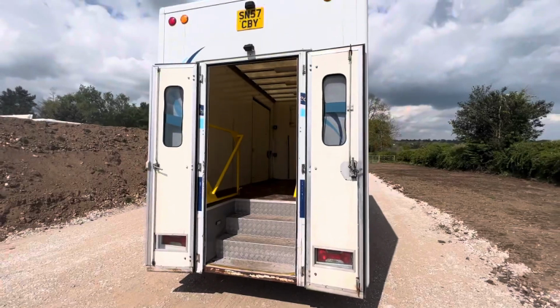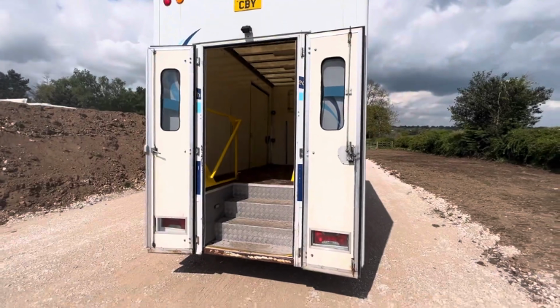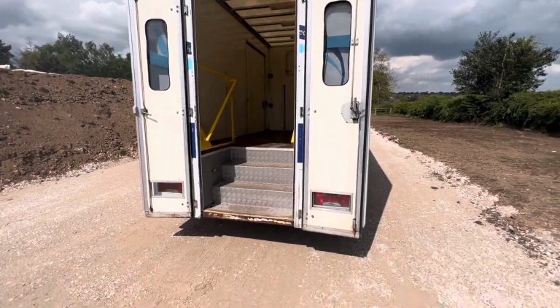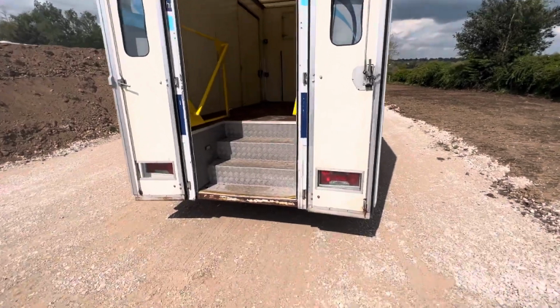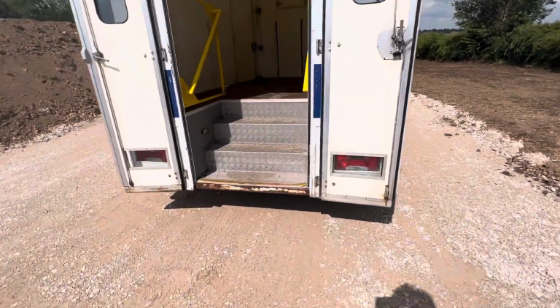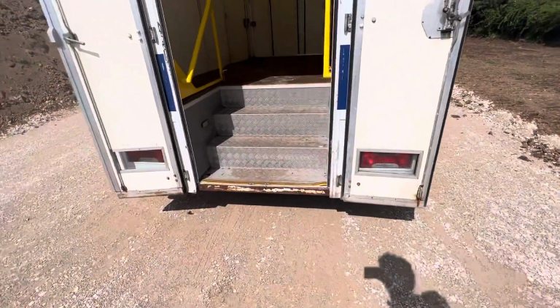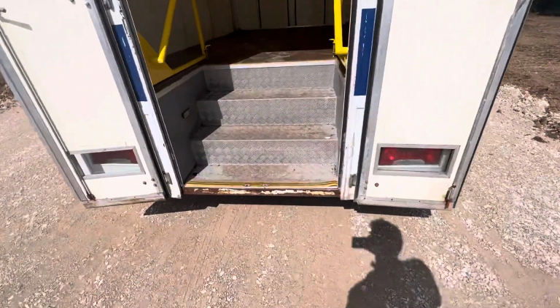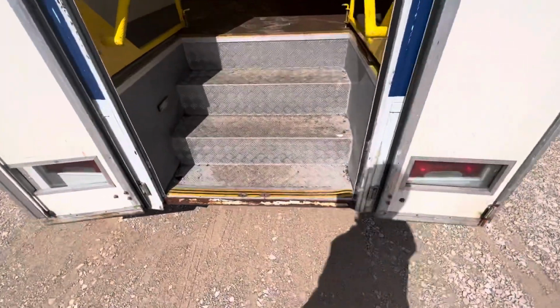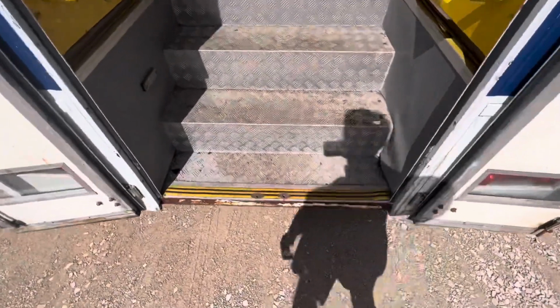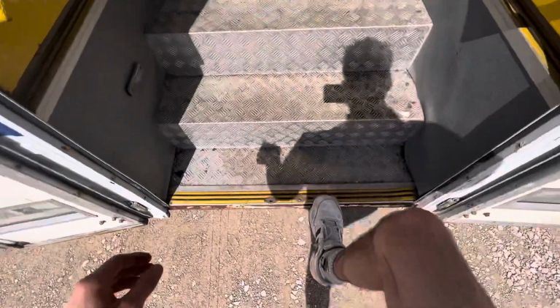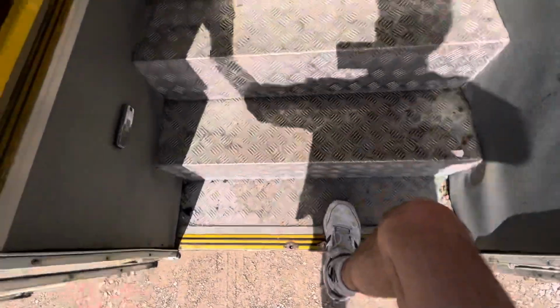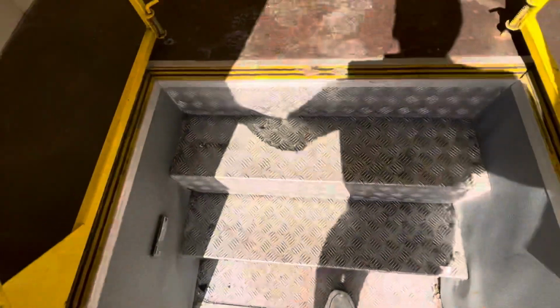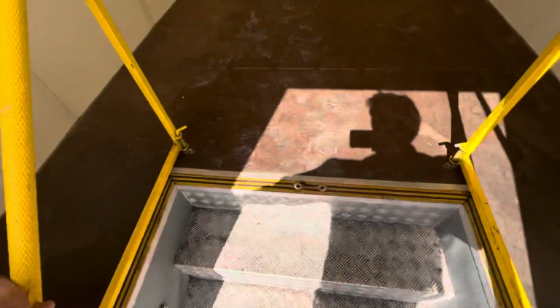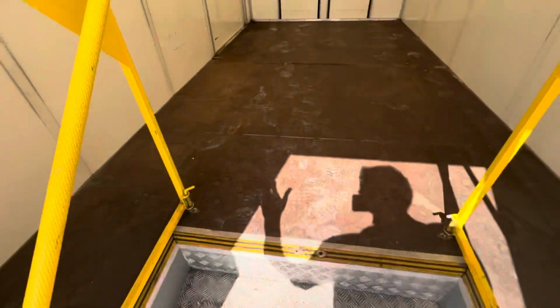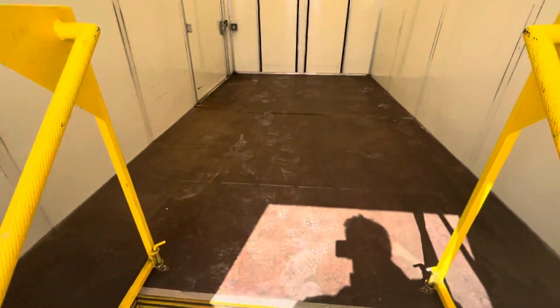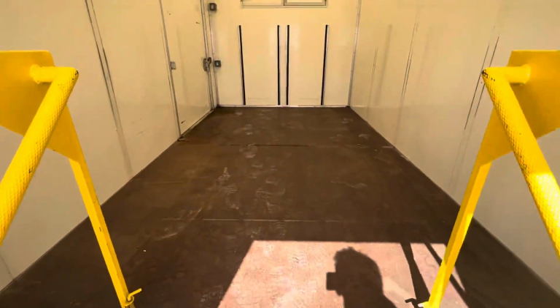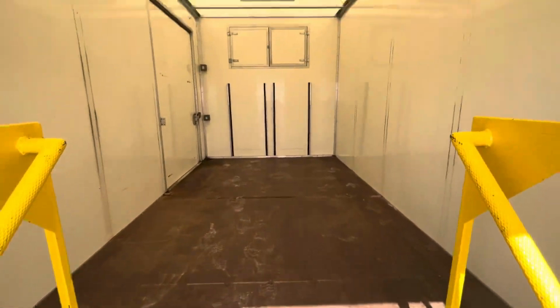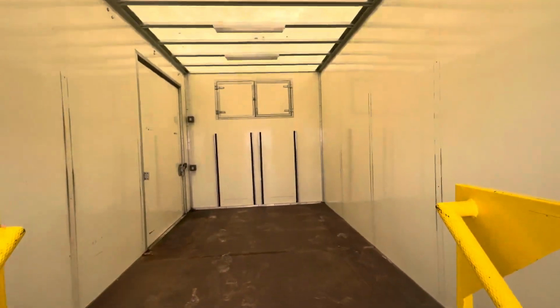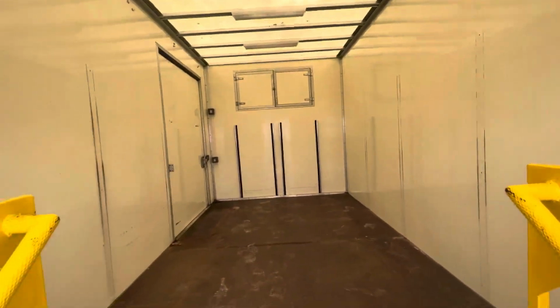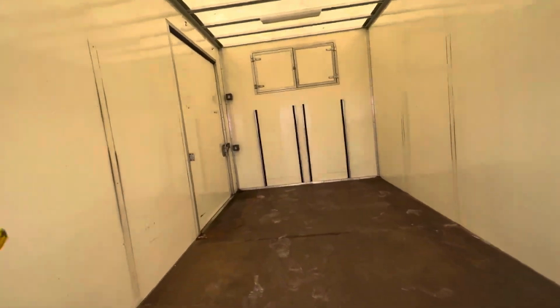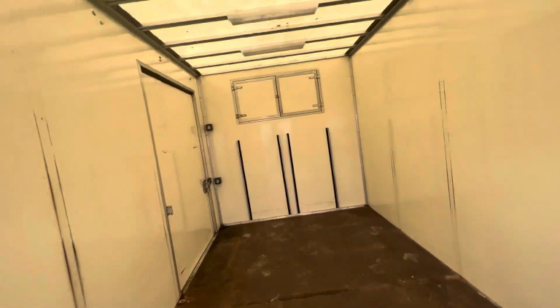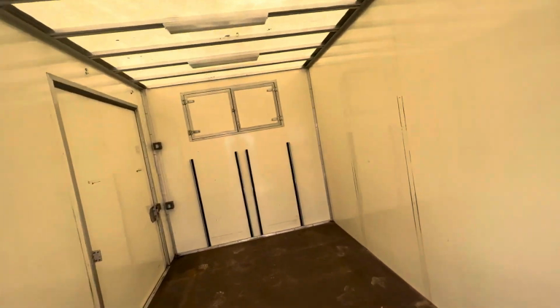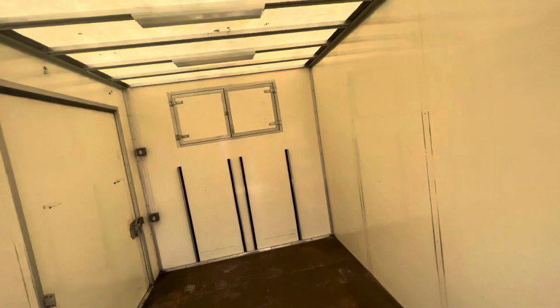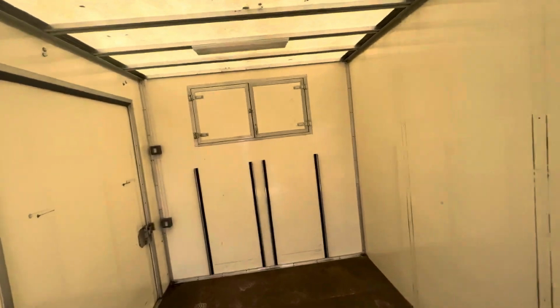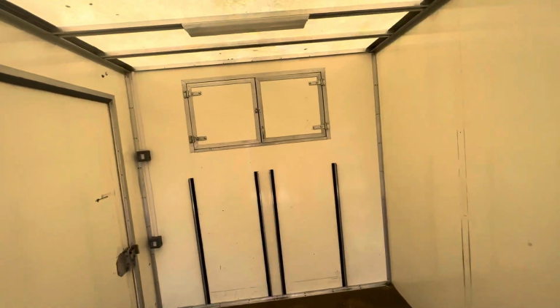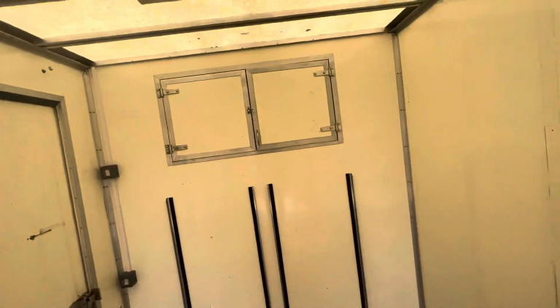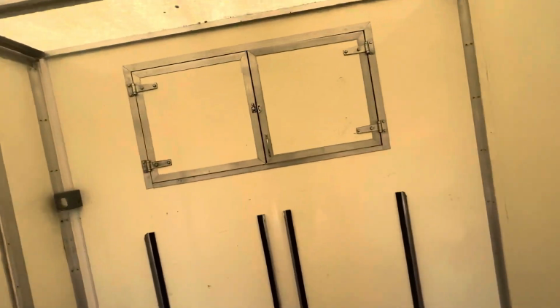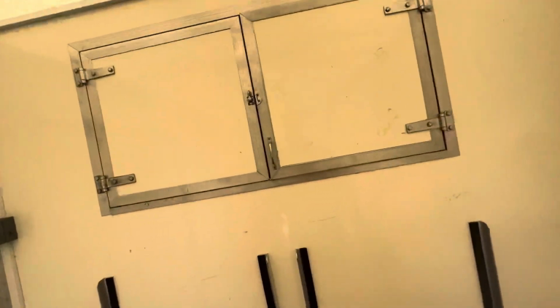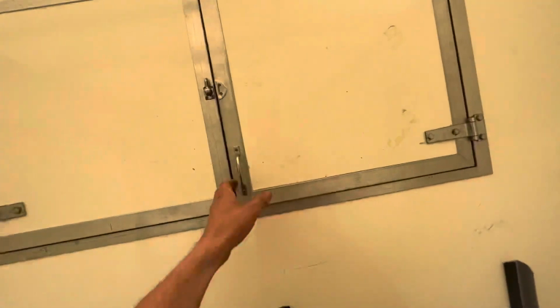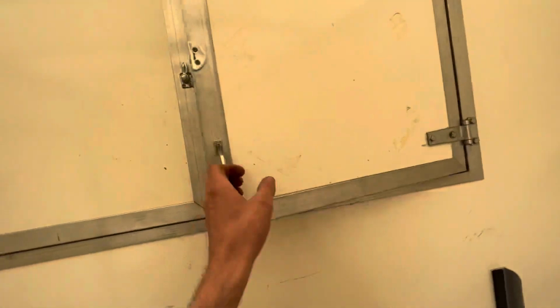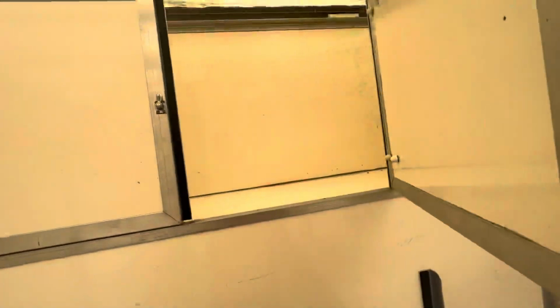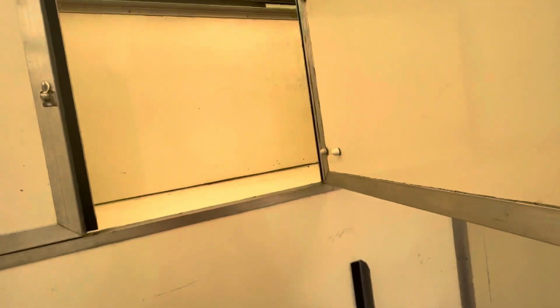So yeah, it's very much like a Dropwell Luton van and could be used as a Dropwell Luton van. In the top here we've got storage.